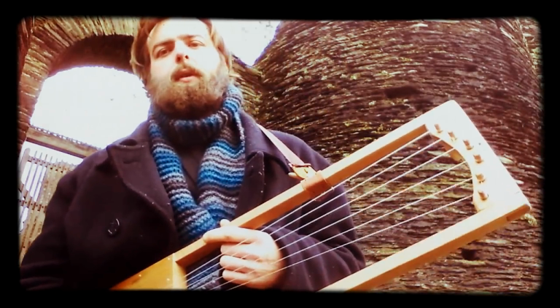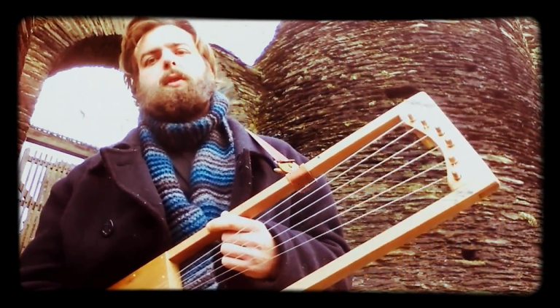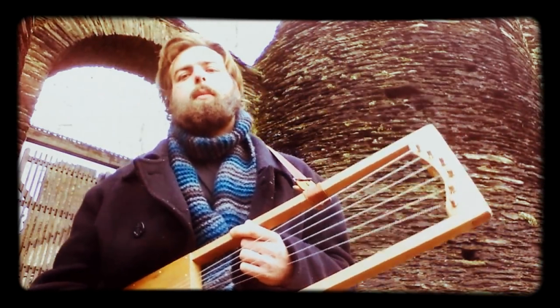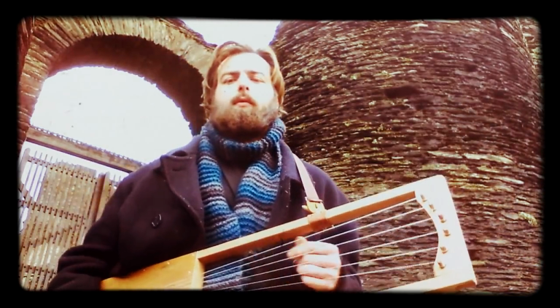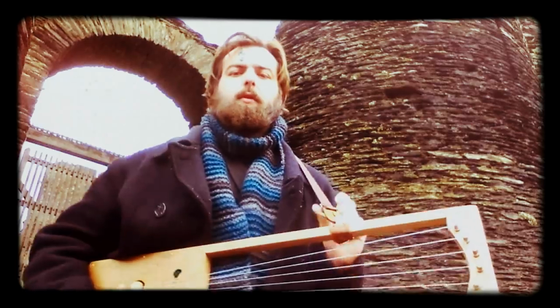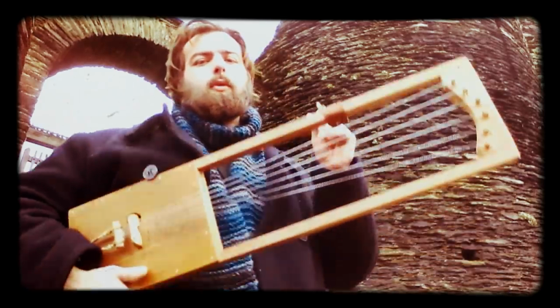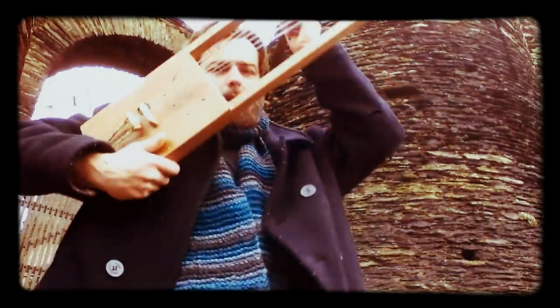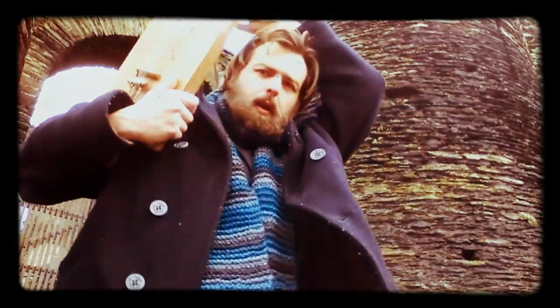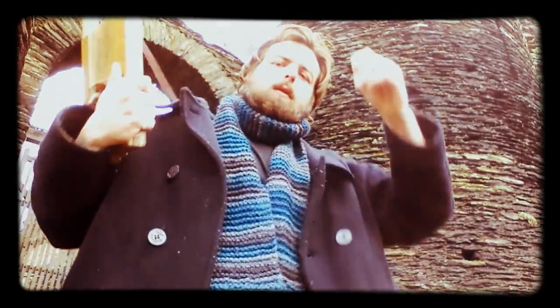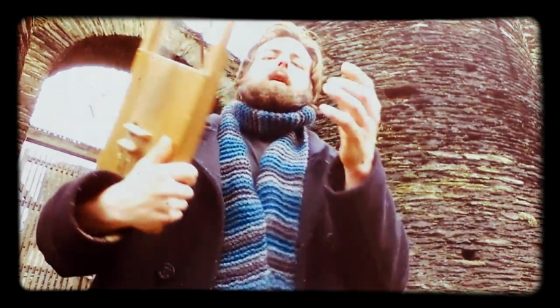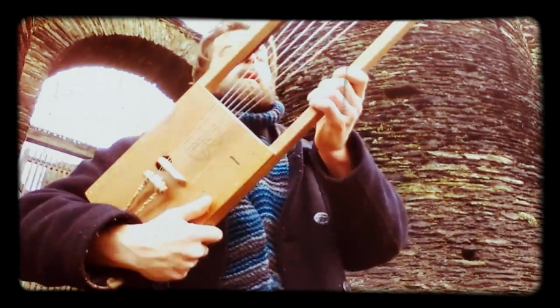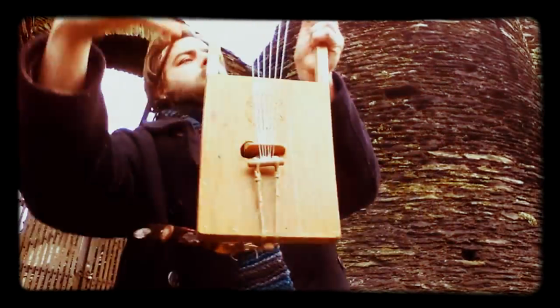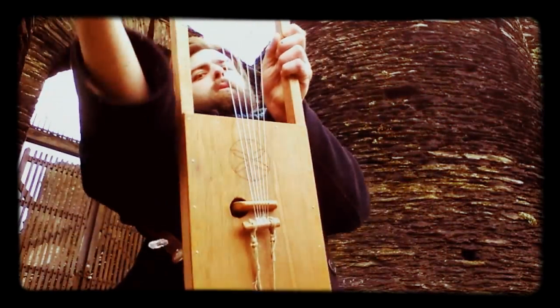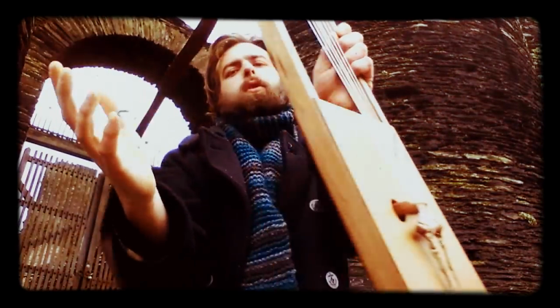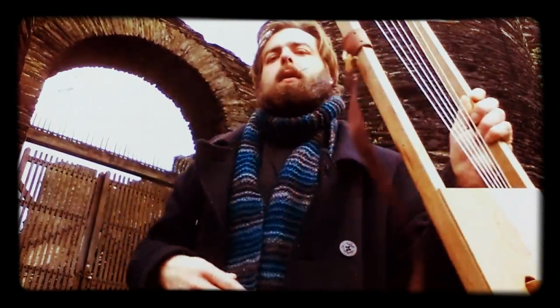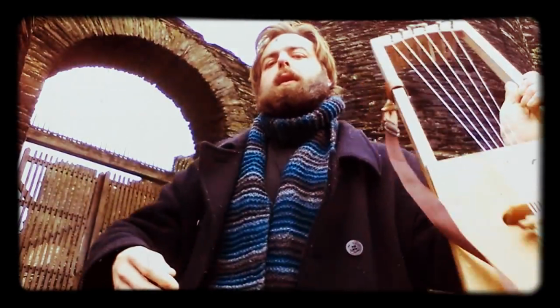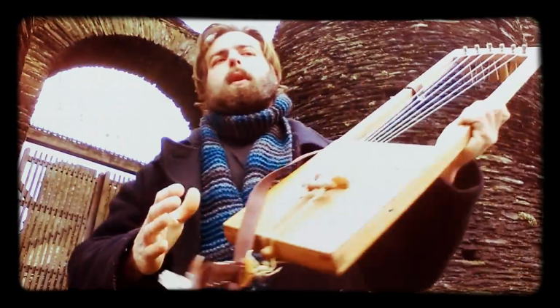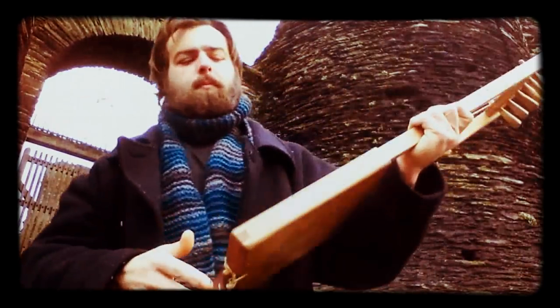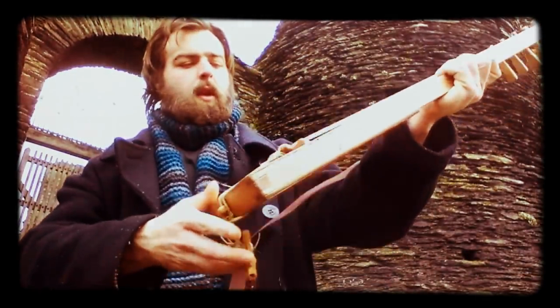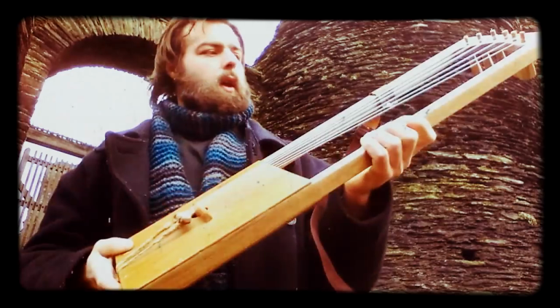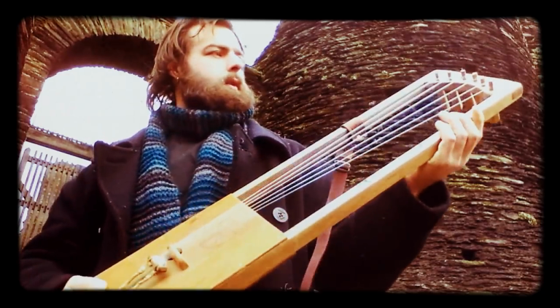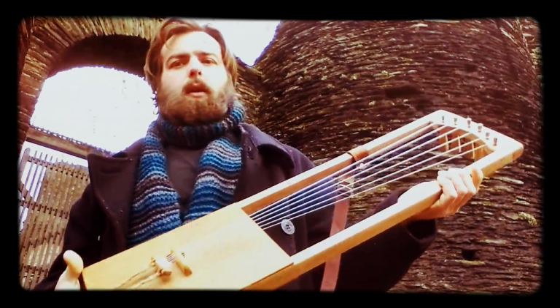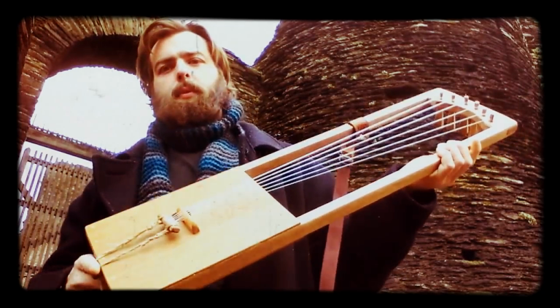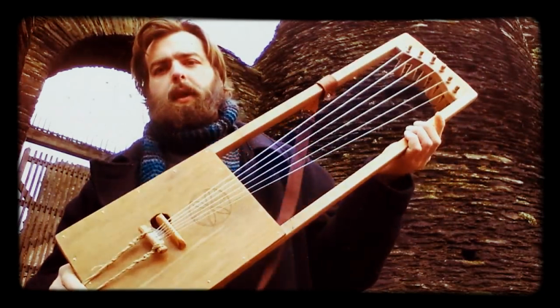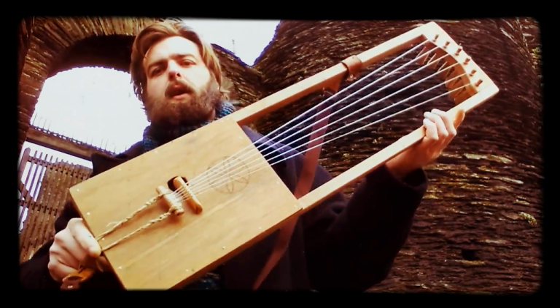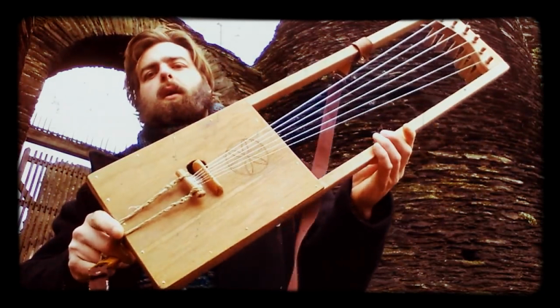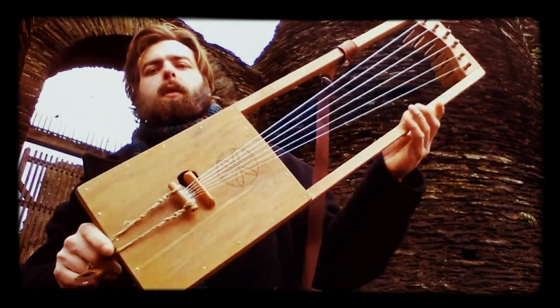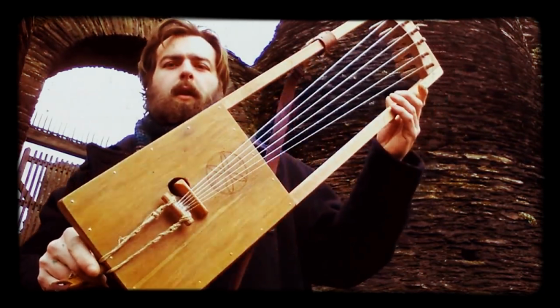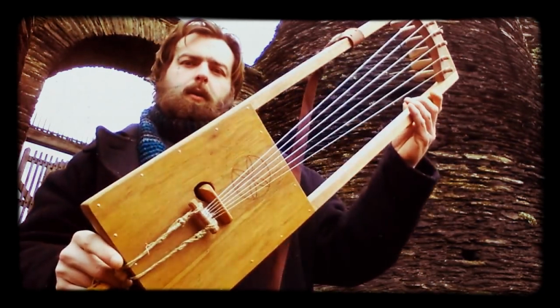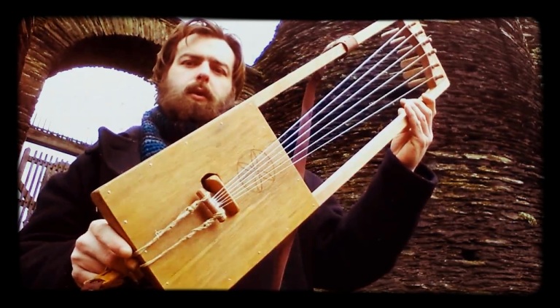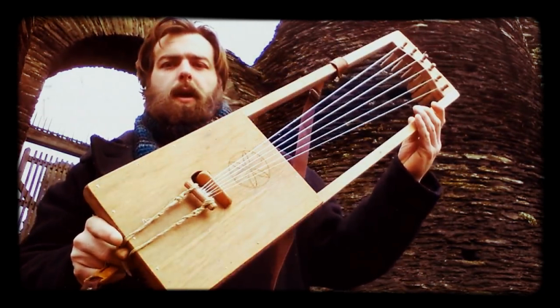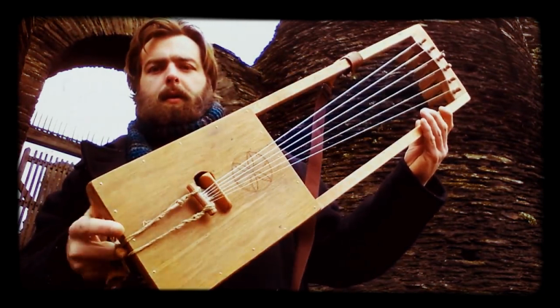Thank you. This is Charlie Bynum from Silver Spring Music, and today we're in La Roche and Ardennes, Belgium. Today we are presenting our newest lyre.